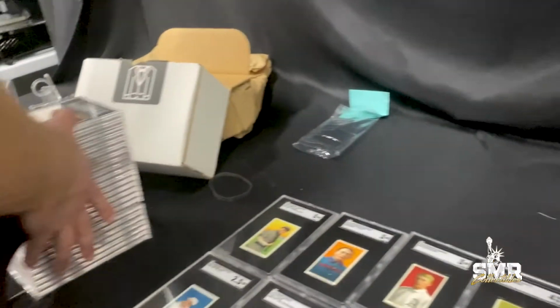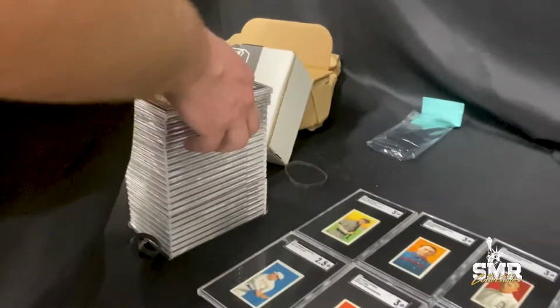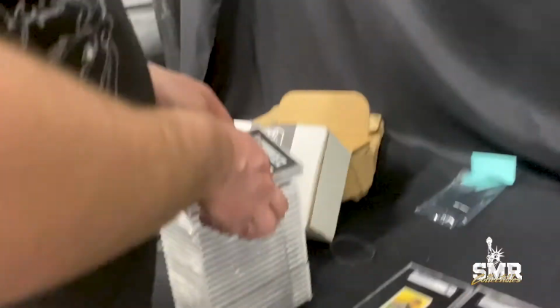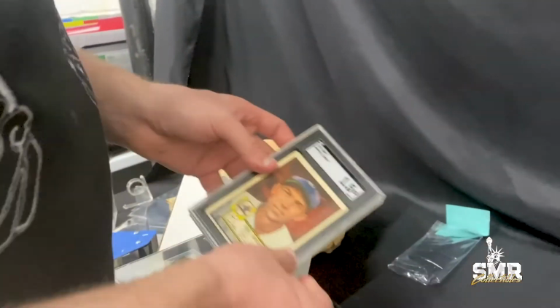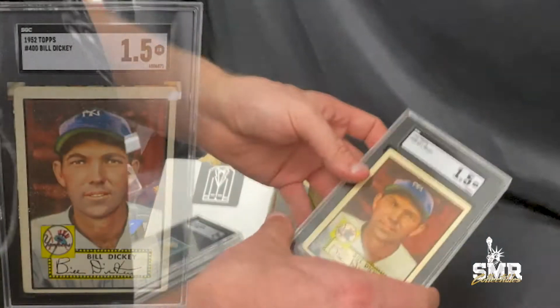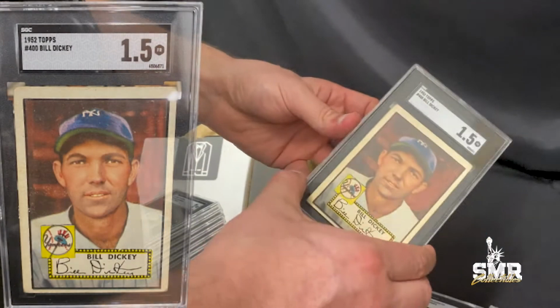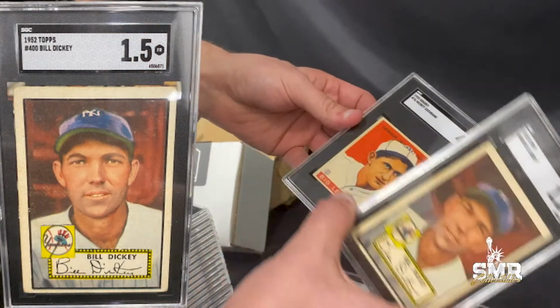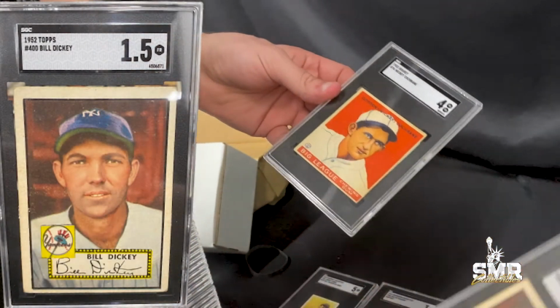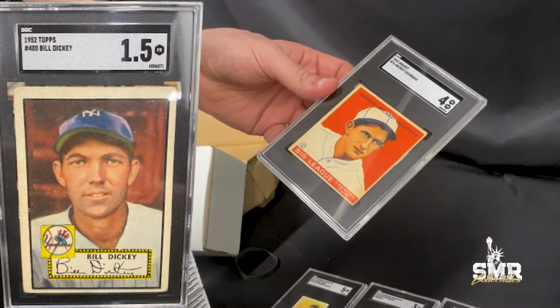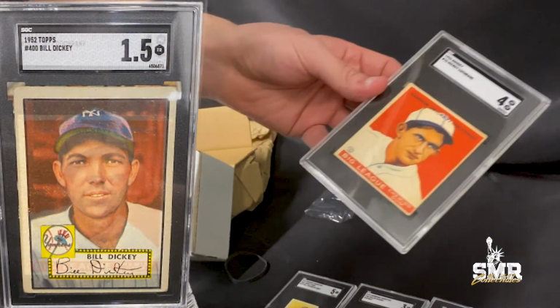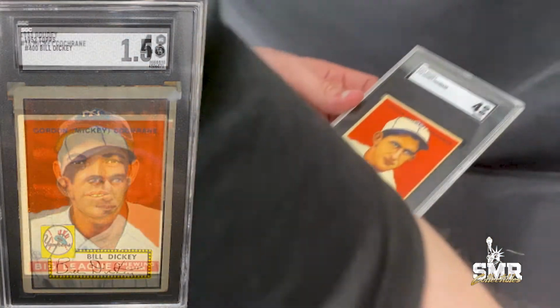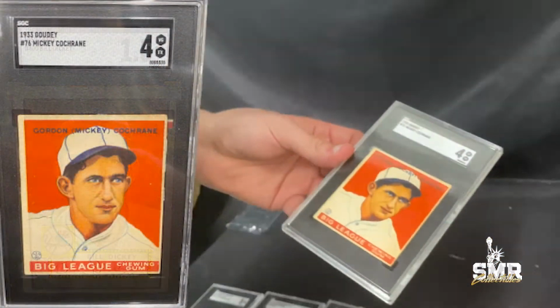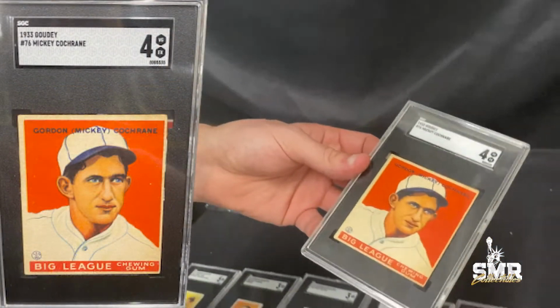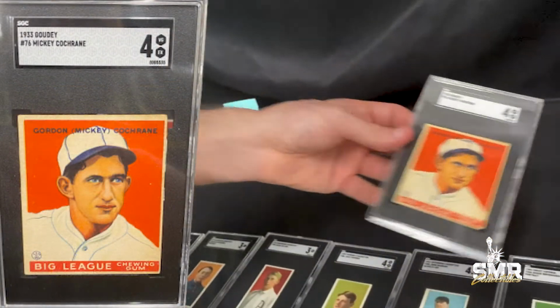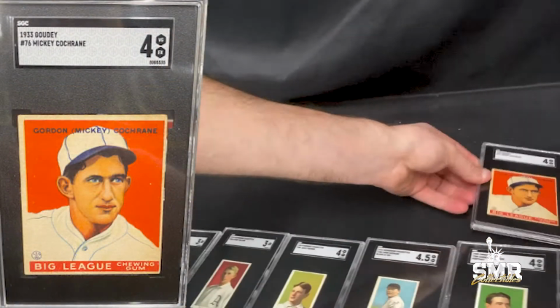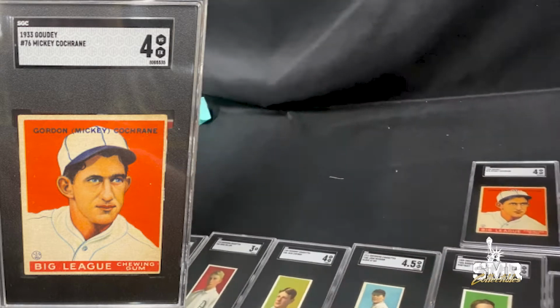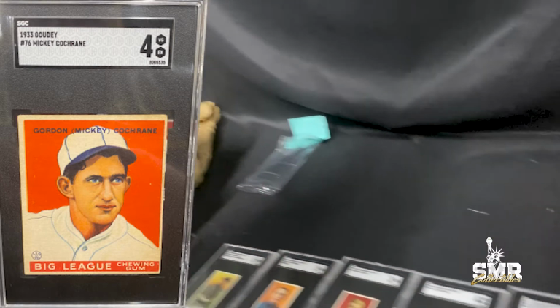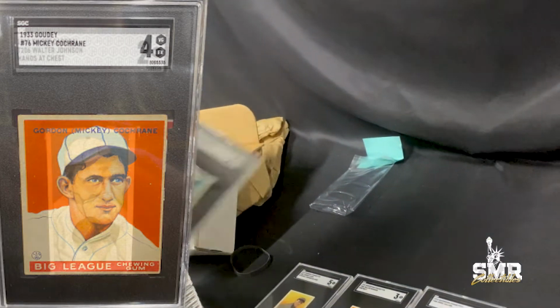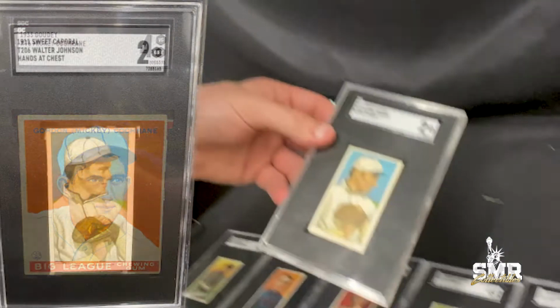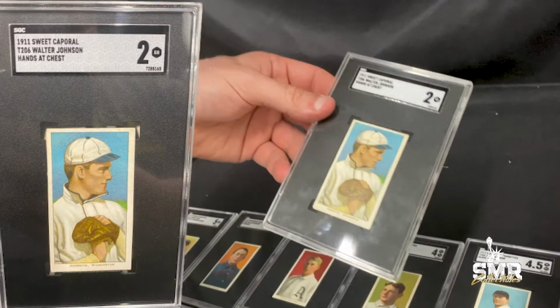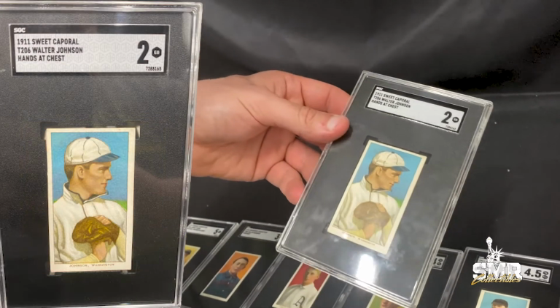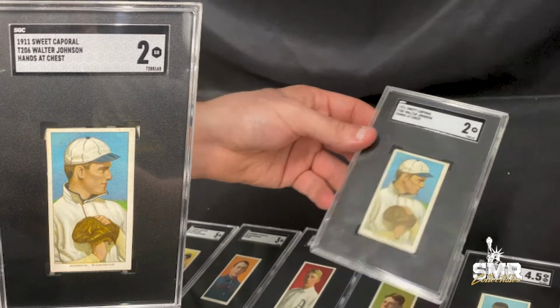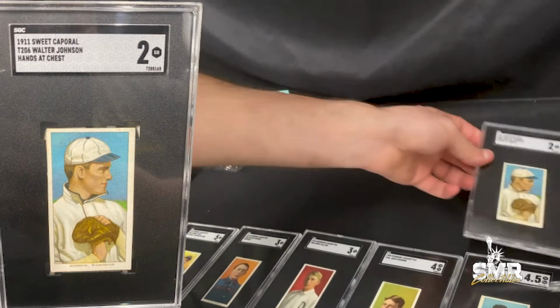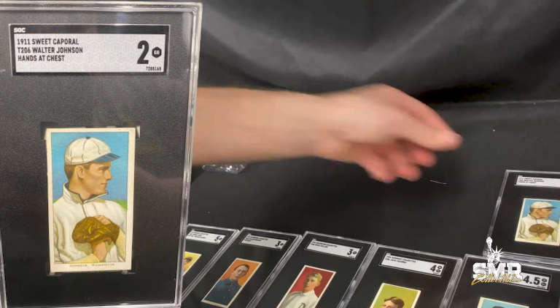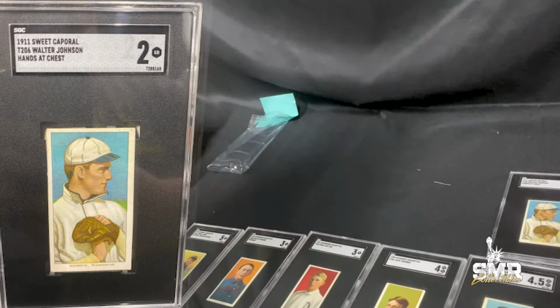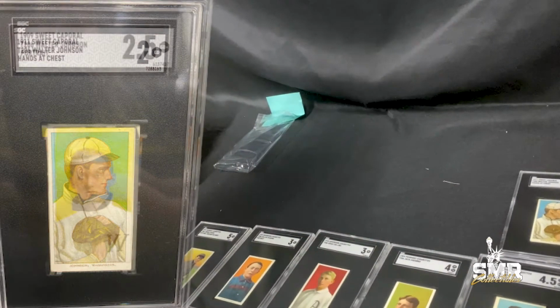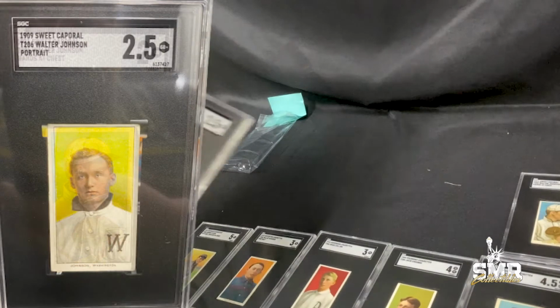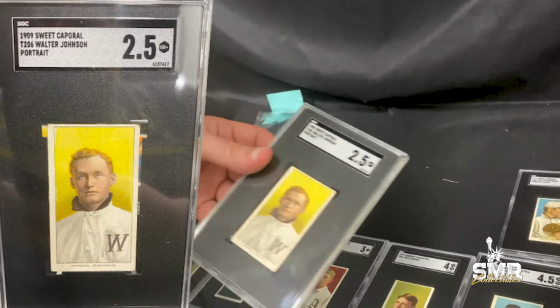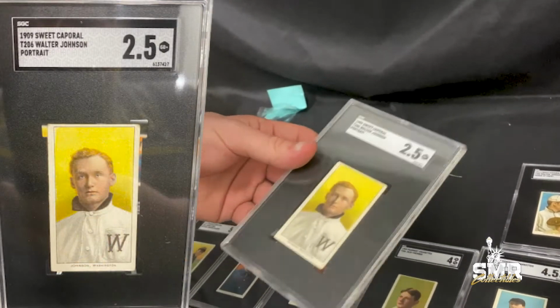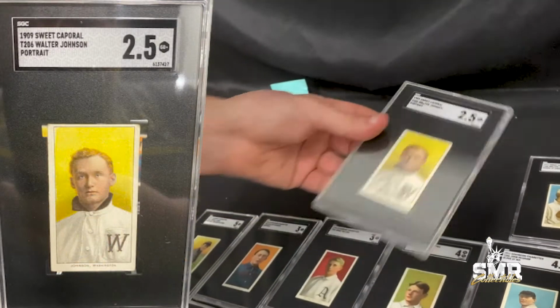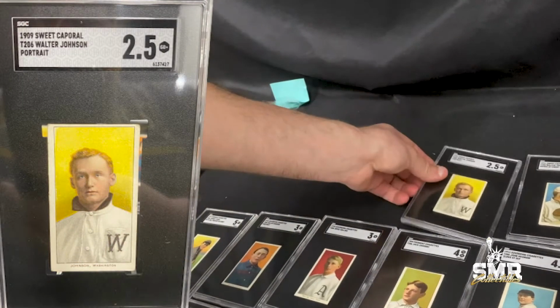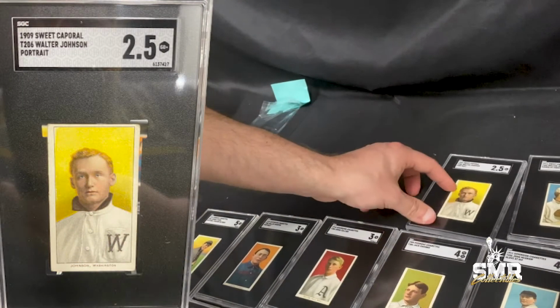We got a Bill Dickey '52 high number in a 1.5, a Mickey Cochrane '33 Goudey in a 4, a Walter Johnson hands and chest SGC 2, and a Walter Johnson portrait SGC 2.5.